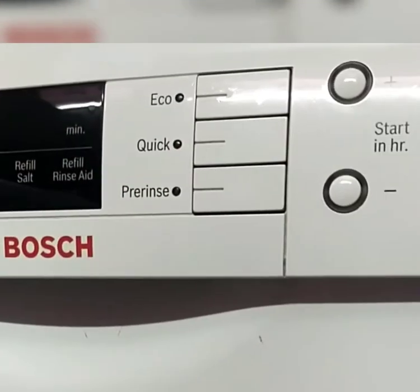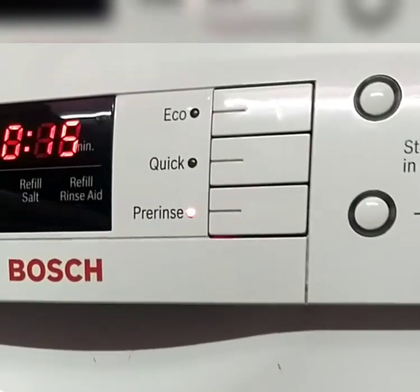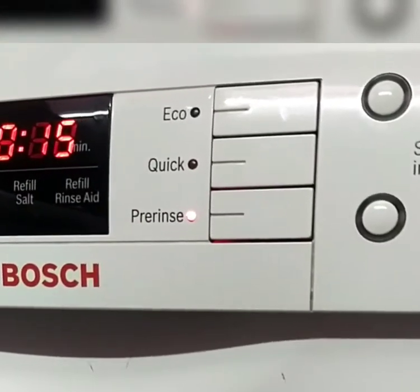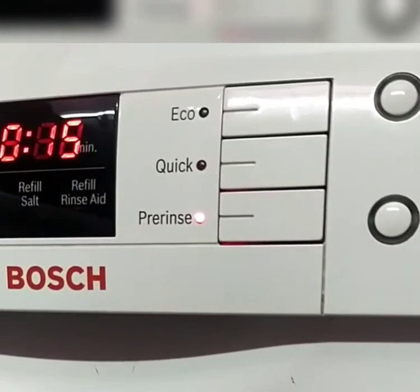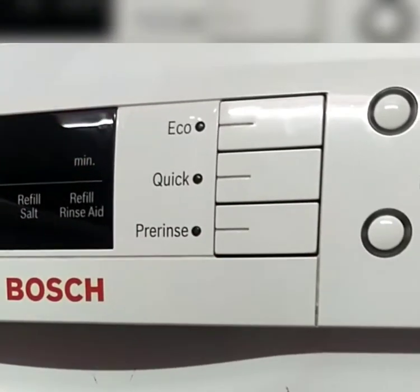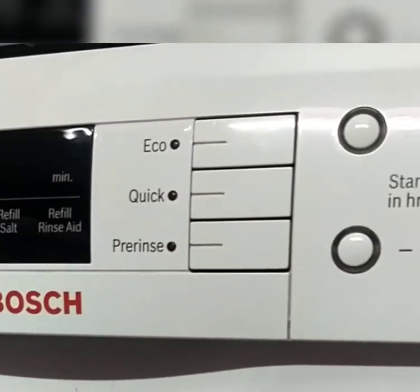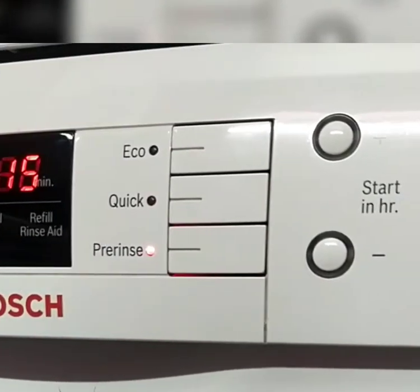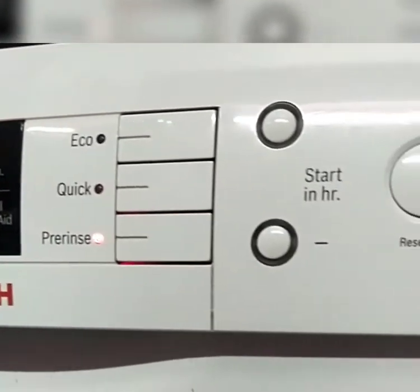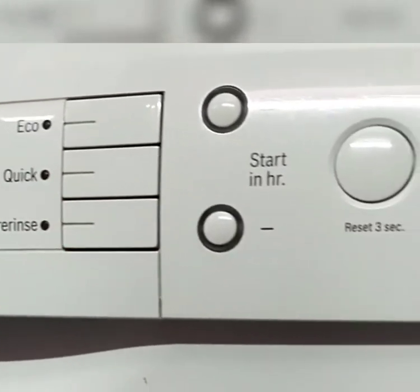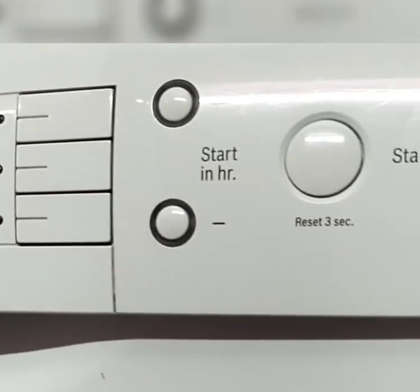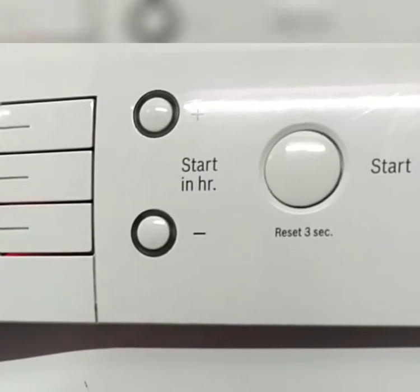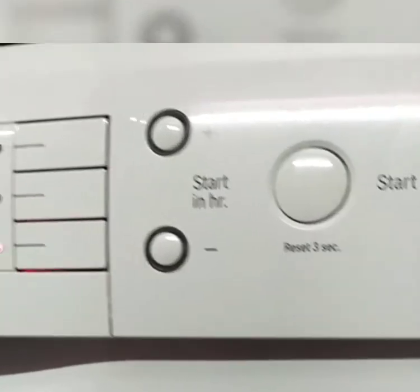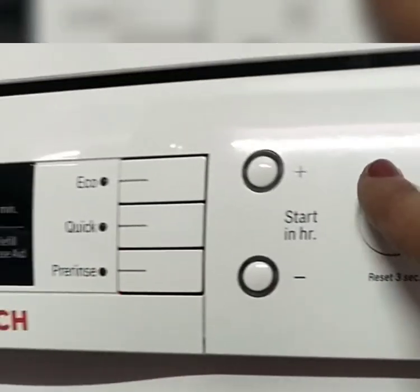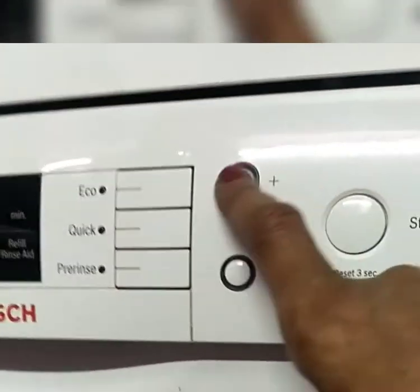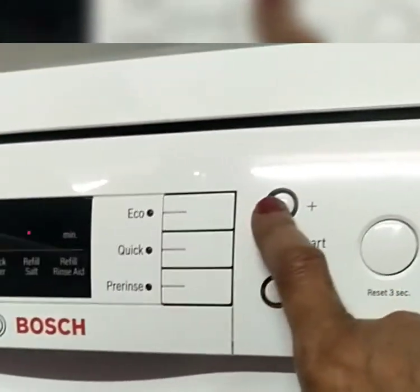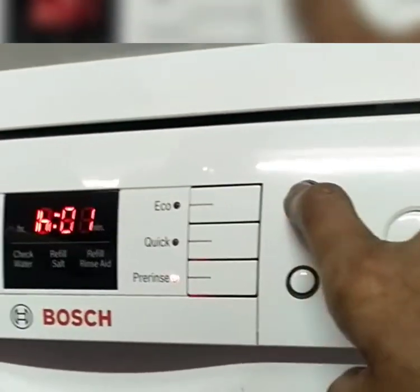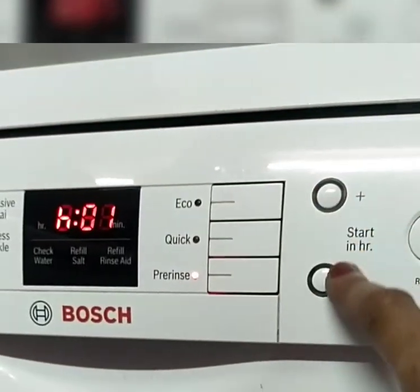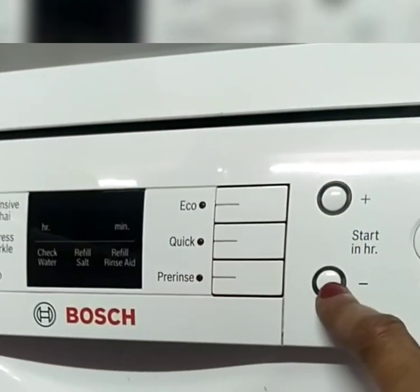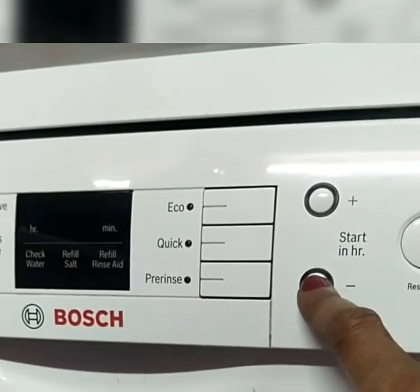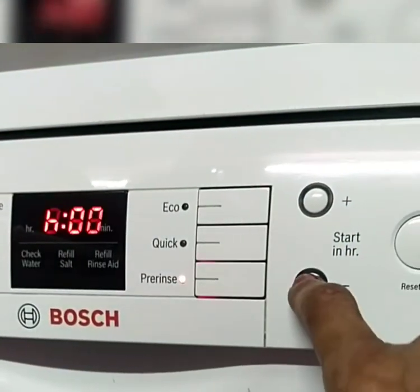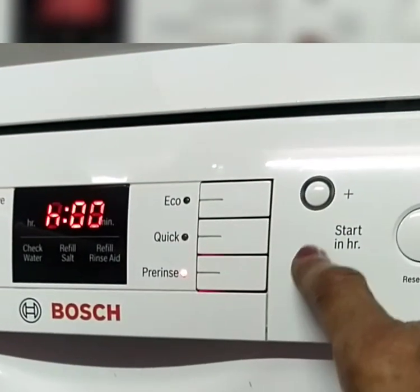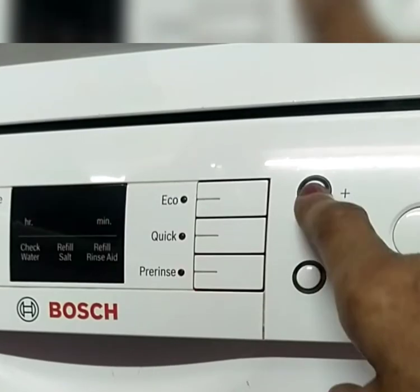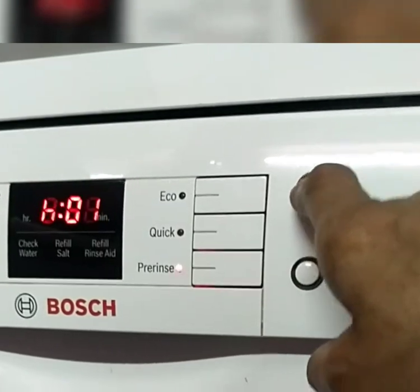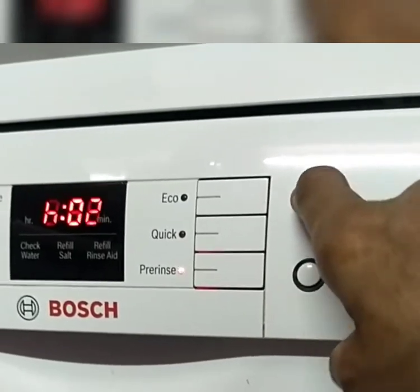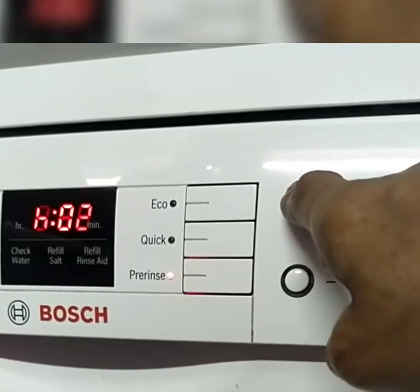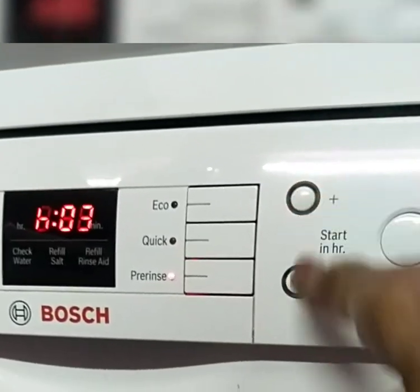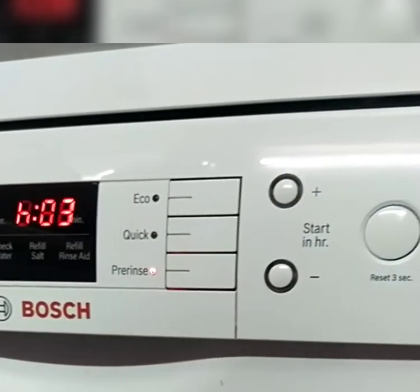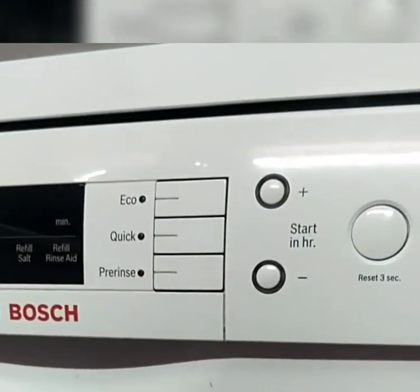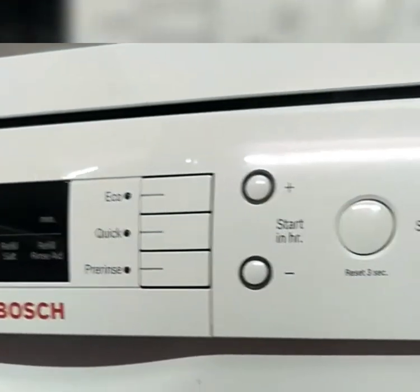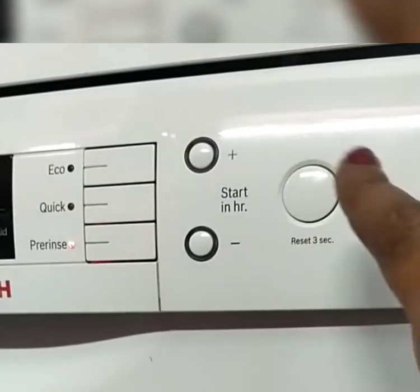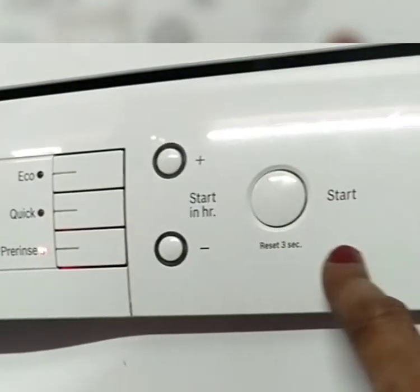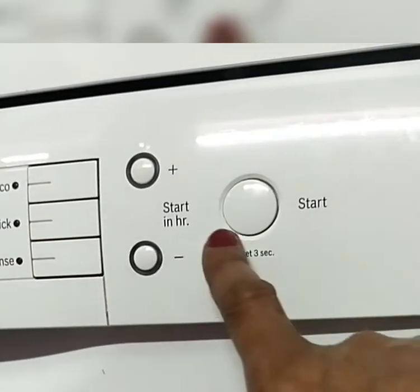After selecting the desired mode, there is one more option to set the start time of the machine — within 1 hour, 2 hours, or as per our requirement. One year has lapsed since I have been using this dishwasher.